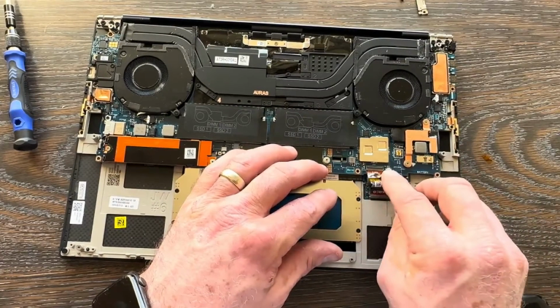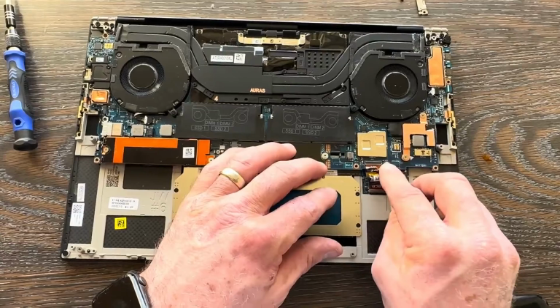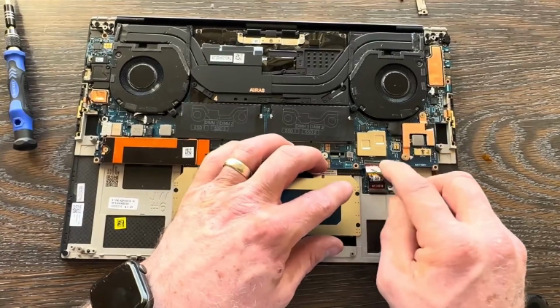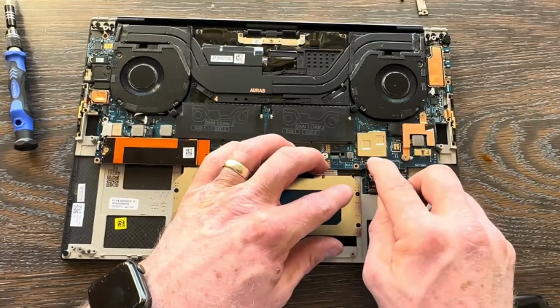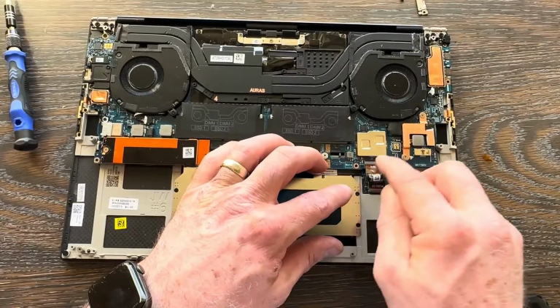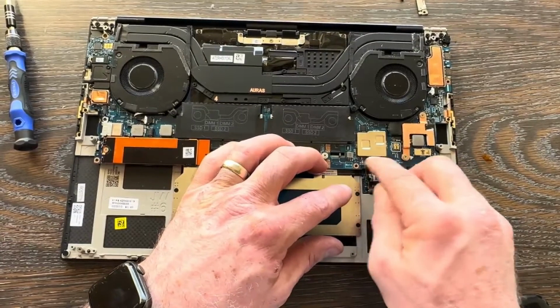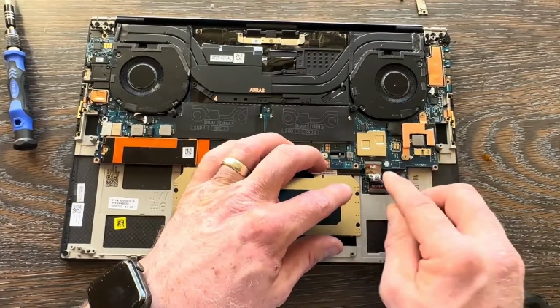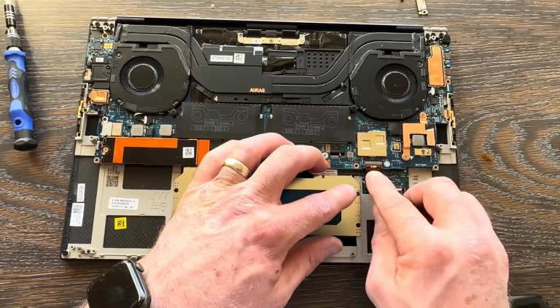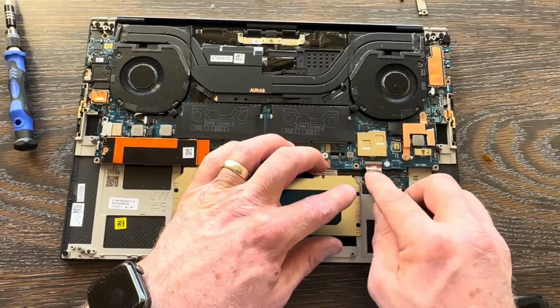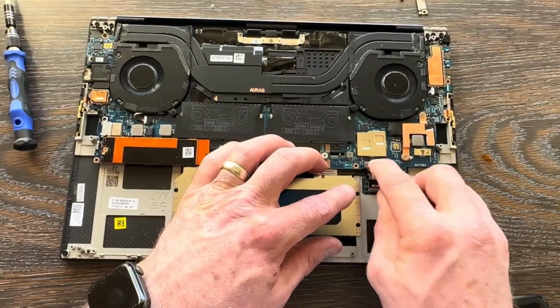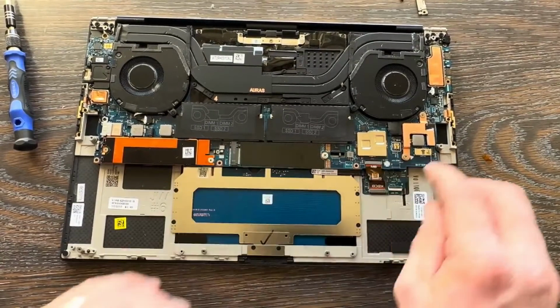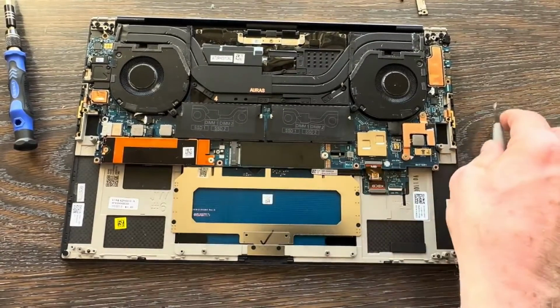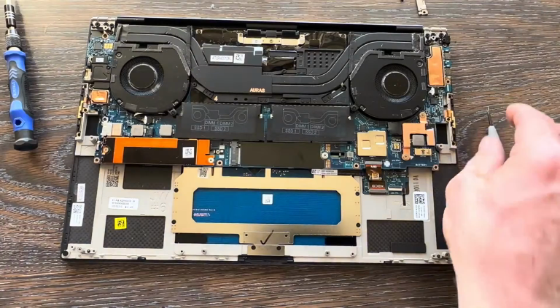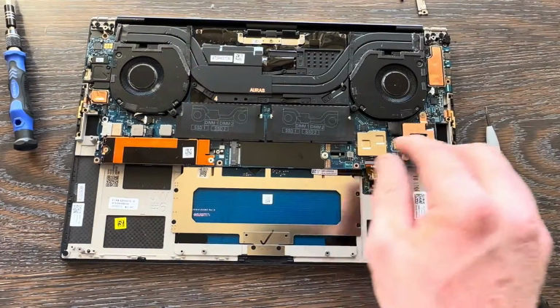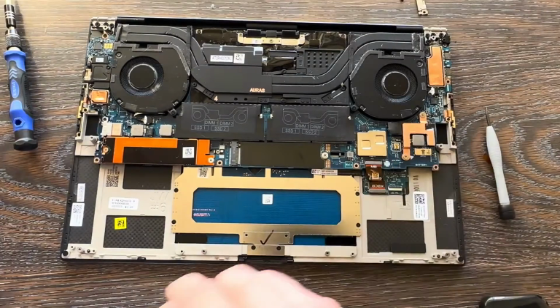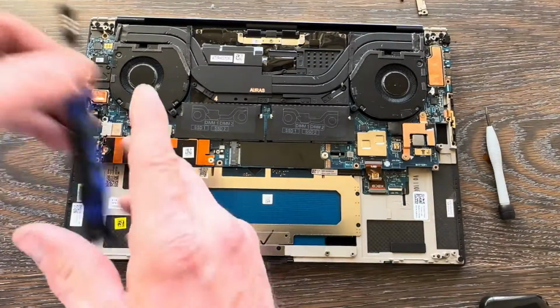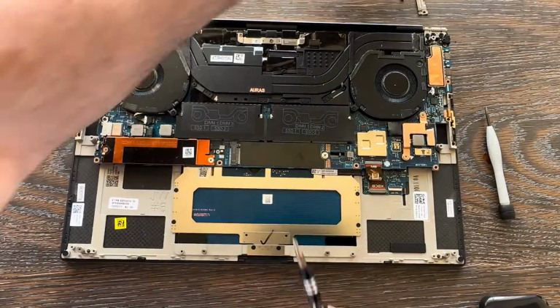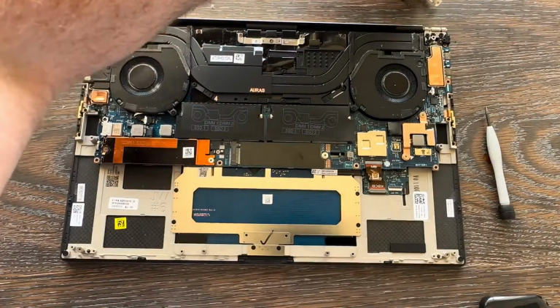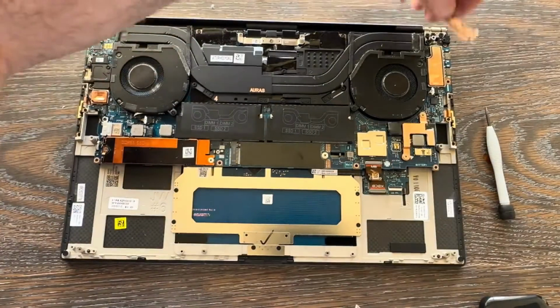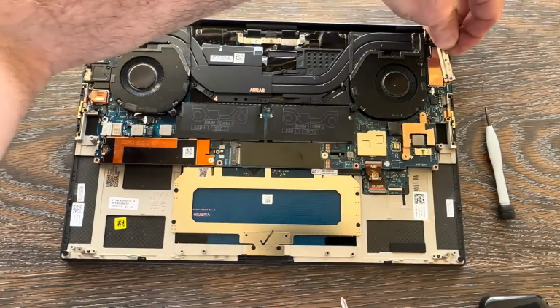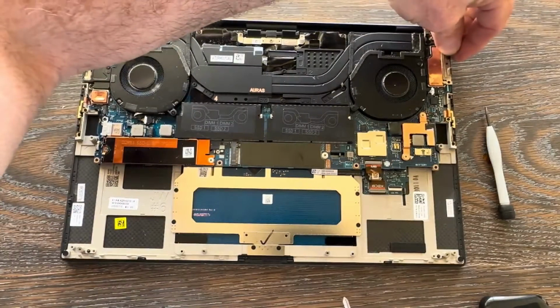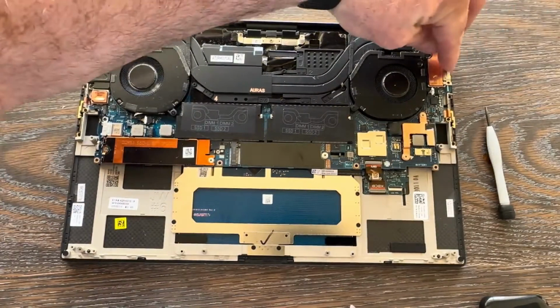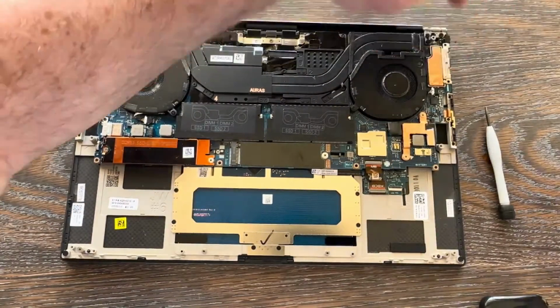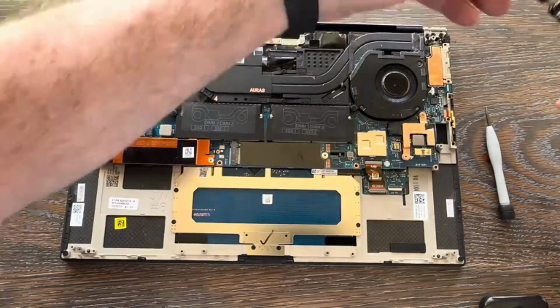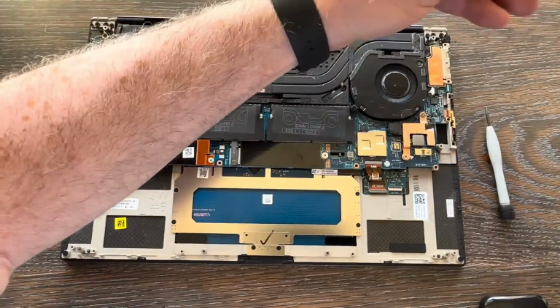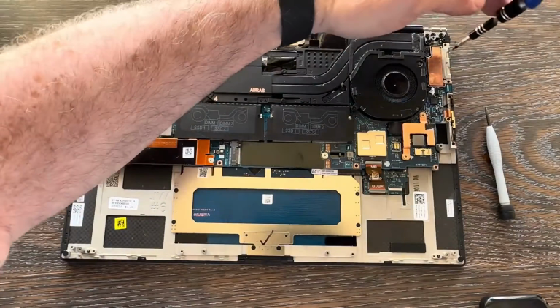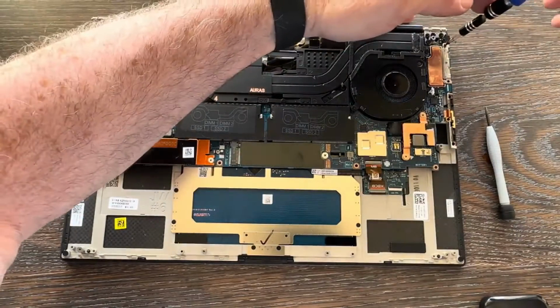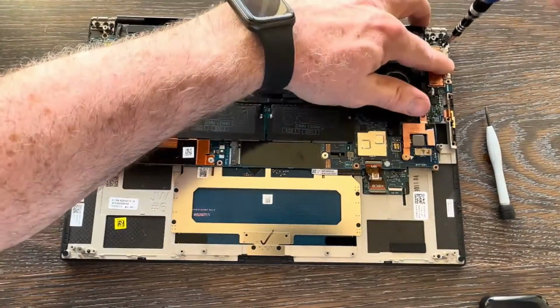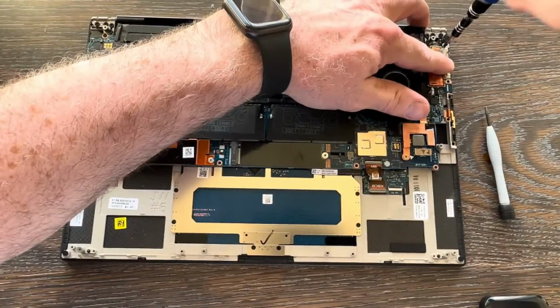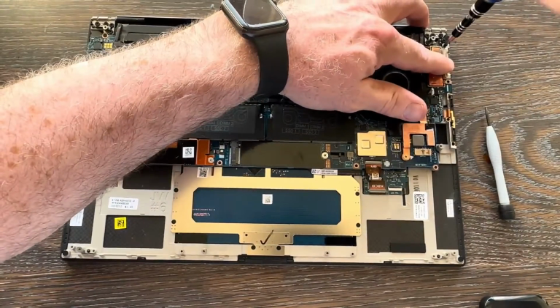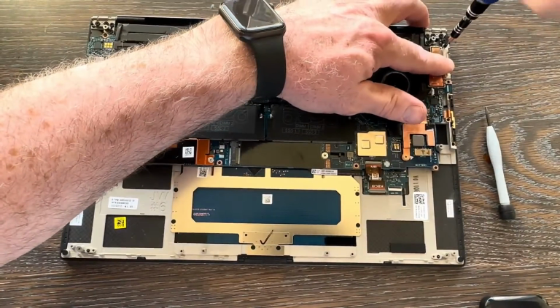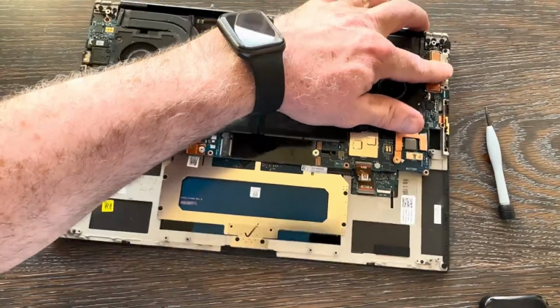Once you get everything back in and put the battery in, if the keyboard ribbon isn't connected you'll power up and the keyboard won't work. Unfortunately the battery would have to come back out because it's so close to that connector — it's very difficult to get in with the battery in. Get the right-side bracket back in with two screws.